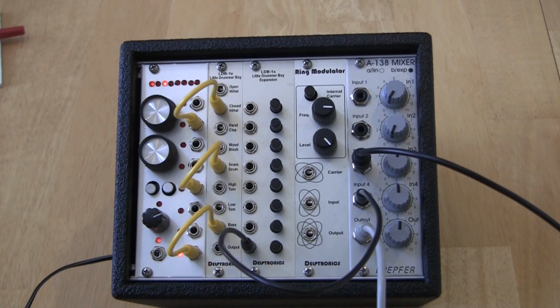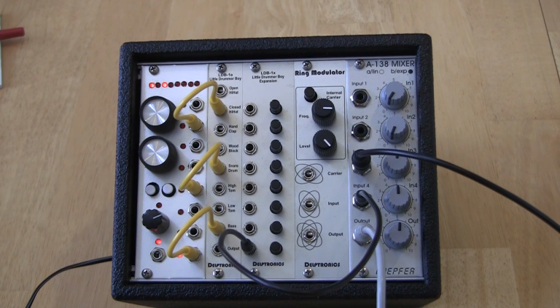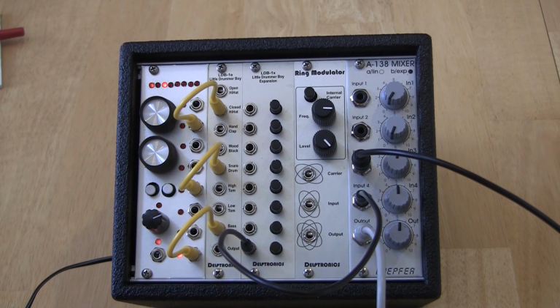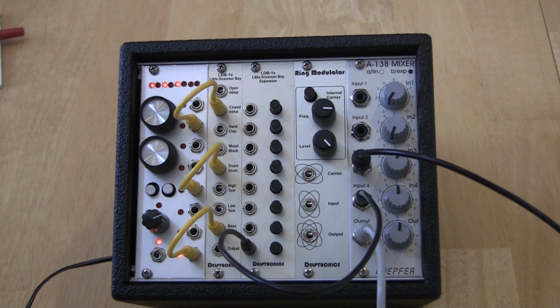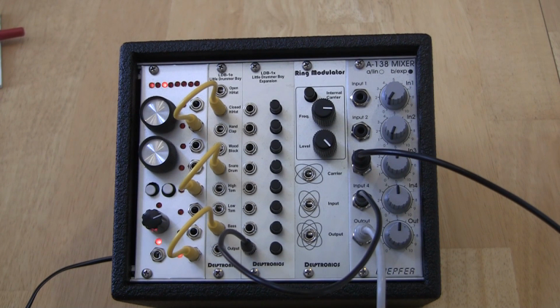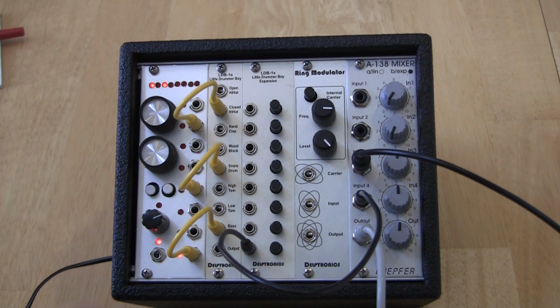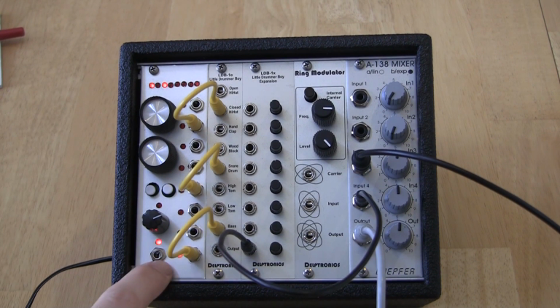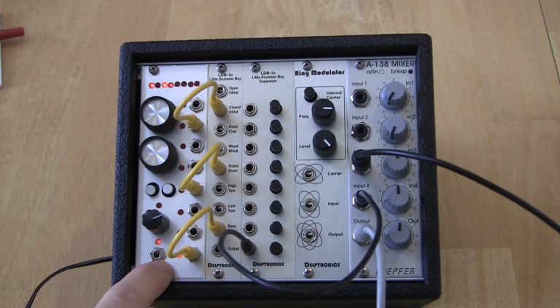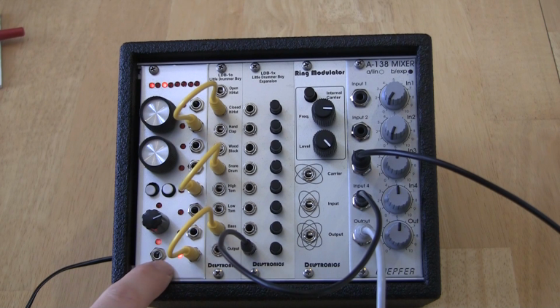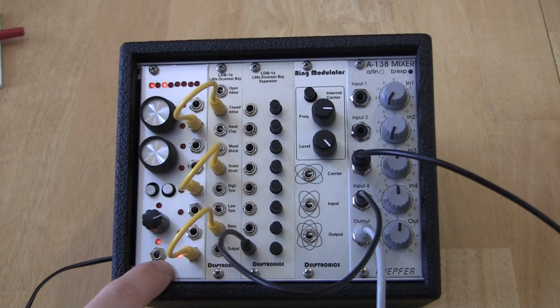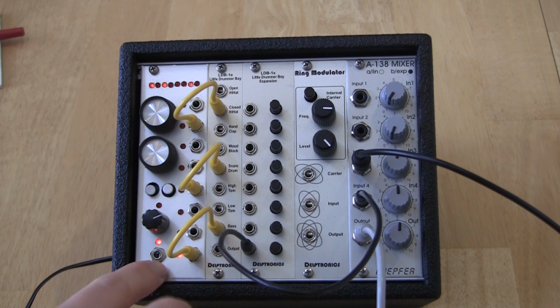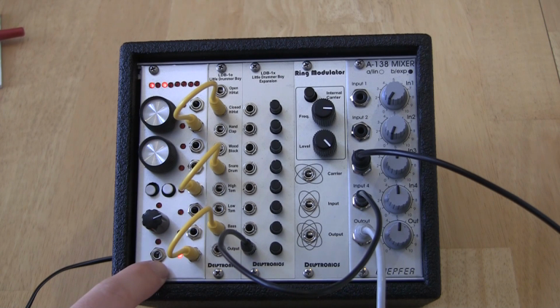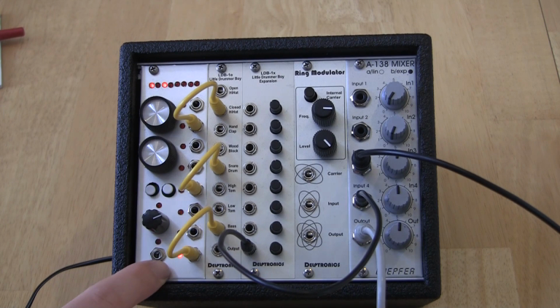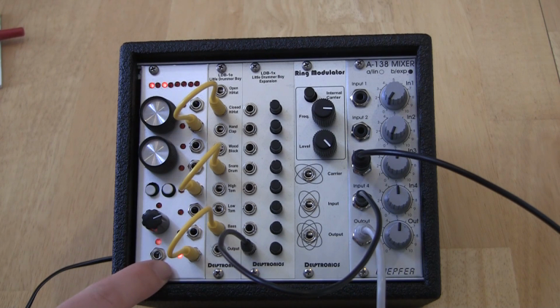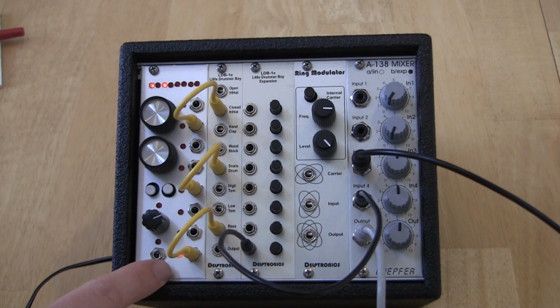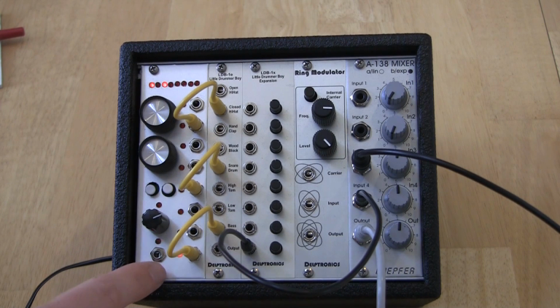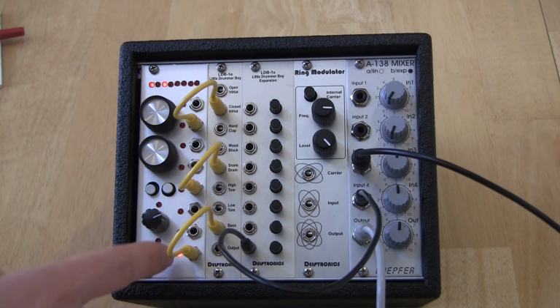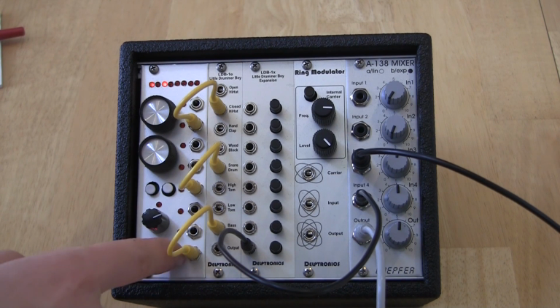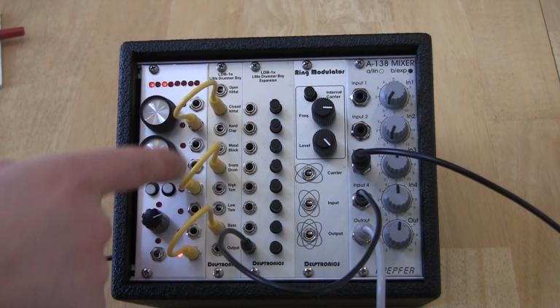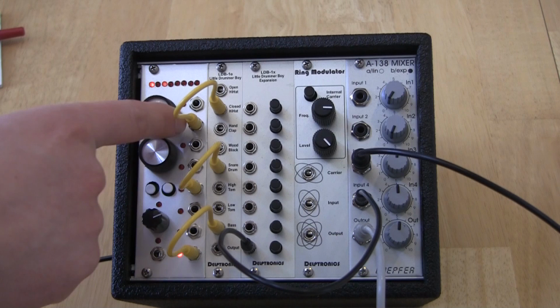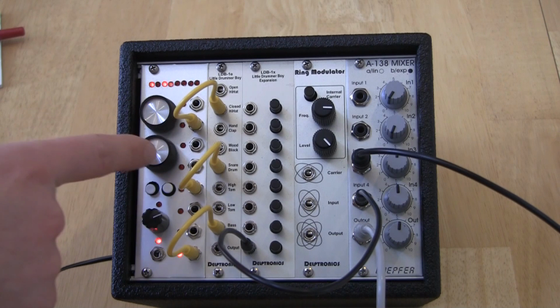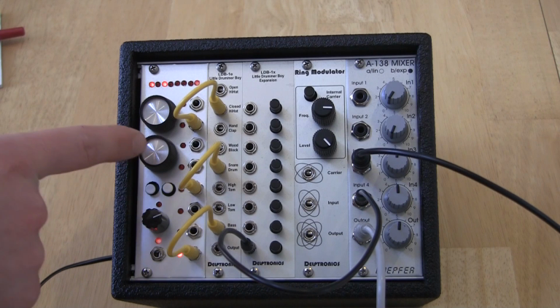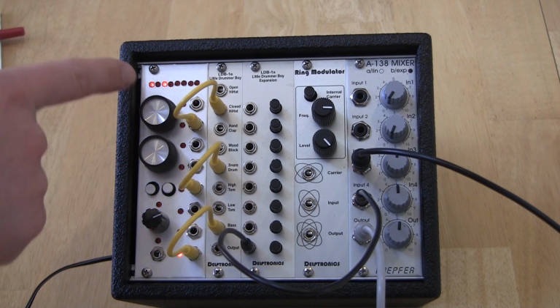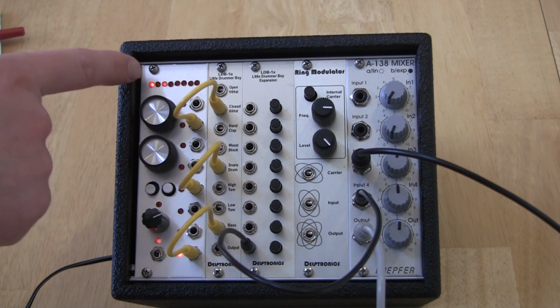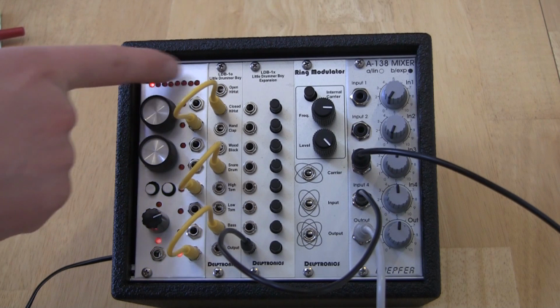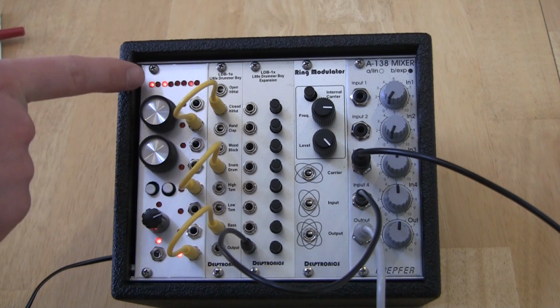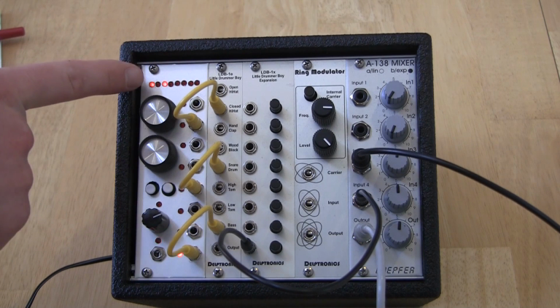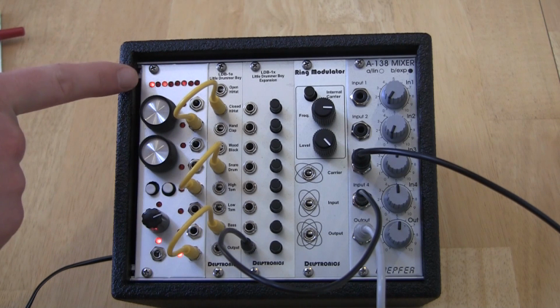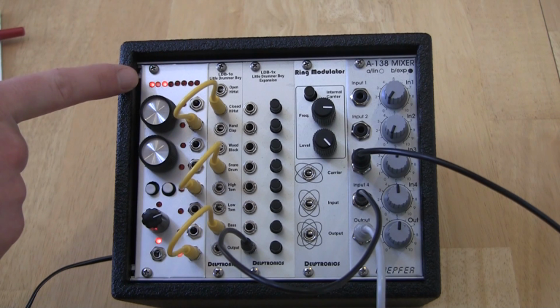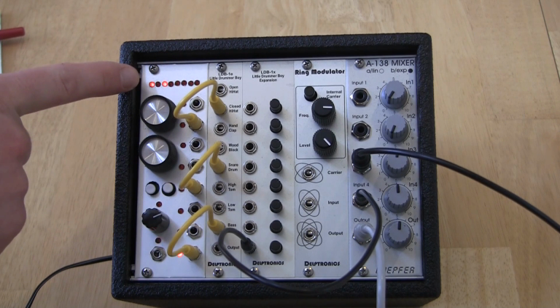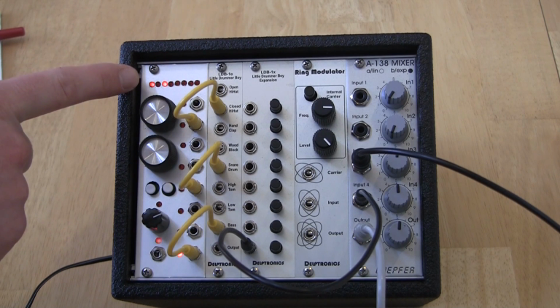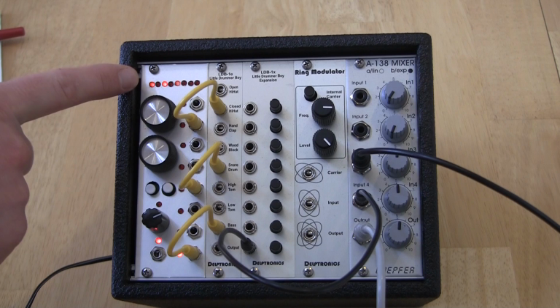This is a preview of a new trigger sequencer from Delptronics that debuted at NAMM 2013. It's a very compact 4HP wide unit with 8 trigger outputs, and each pattern consists of 8 steps per output. It also has 8 pattern memories, which we'll look at later.